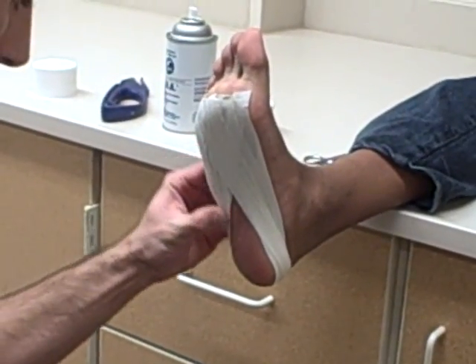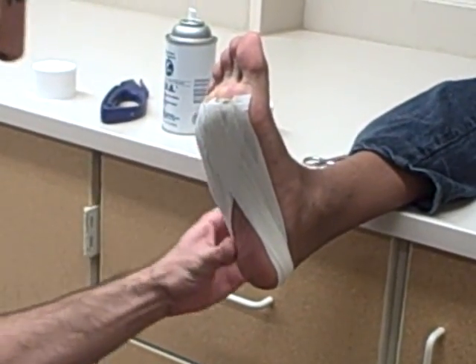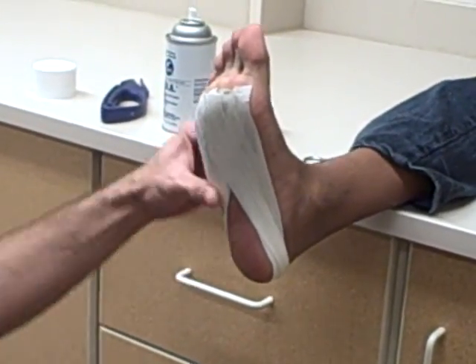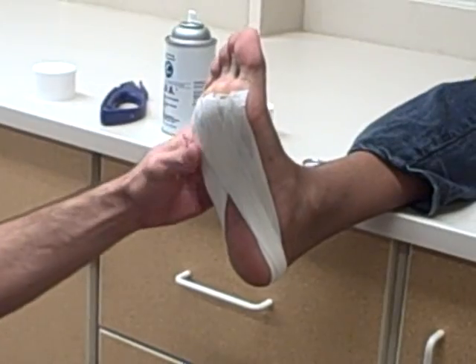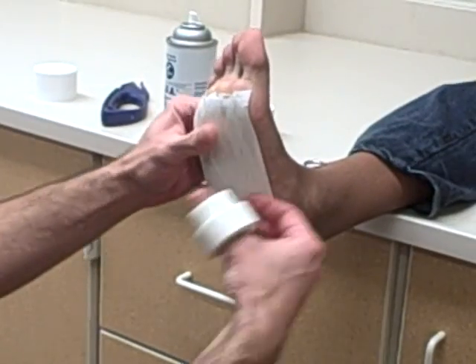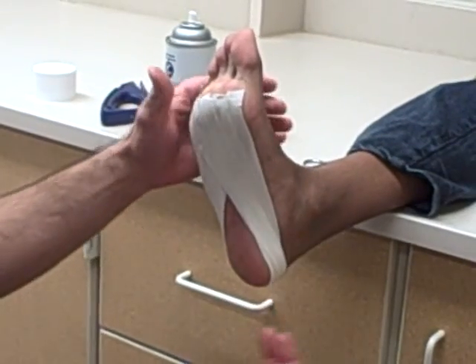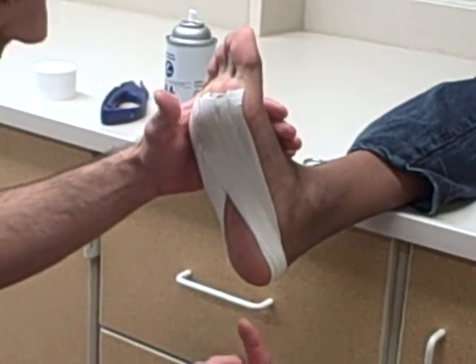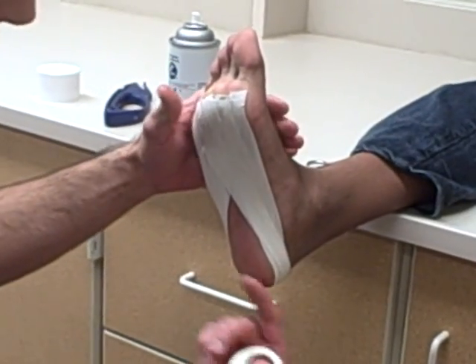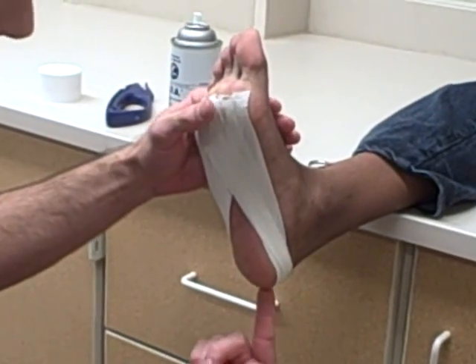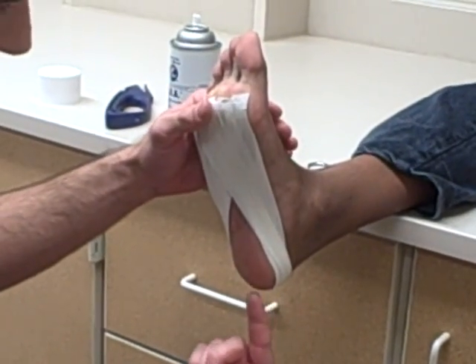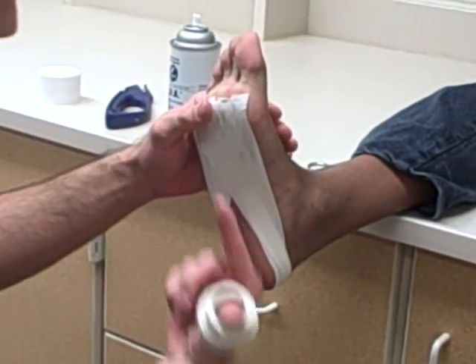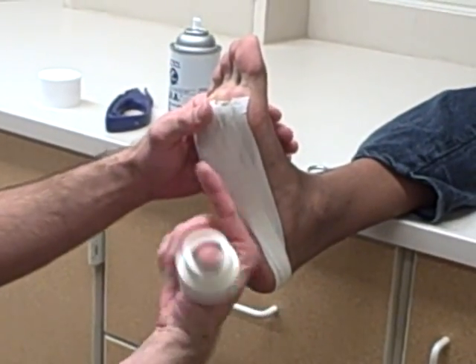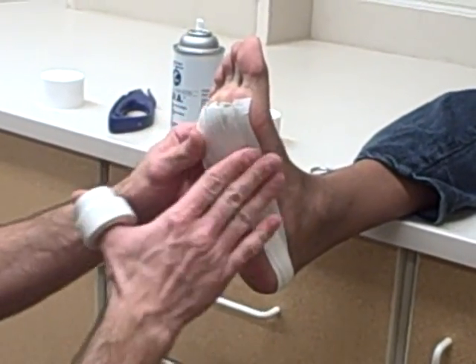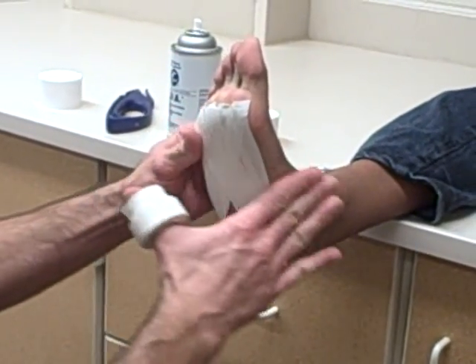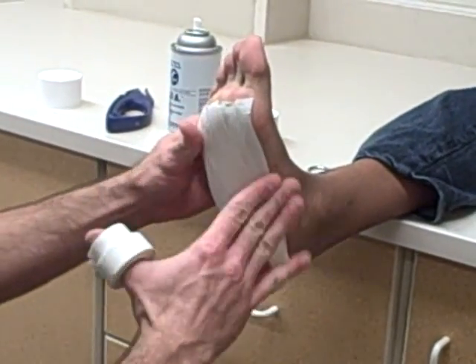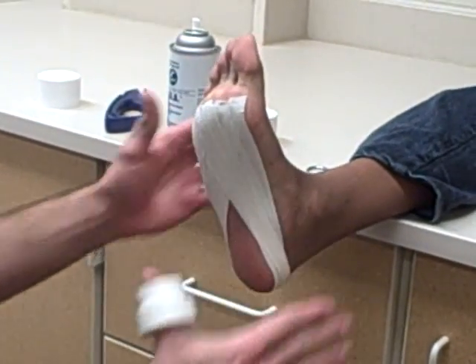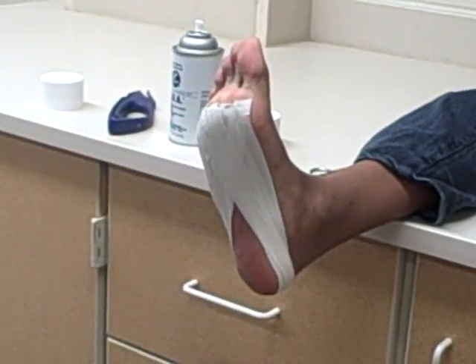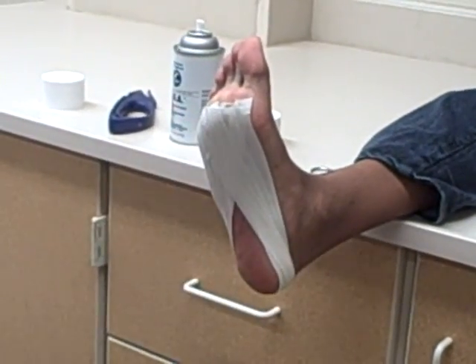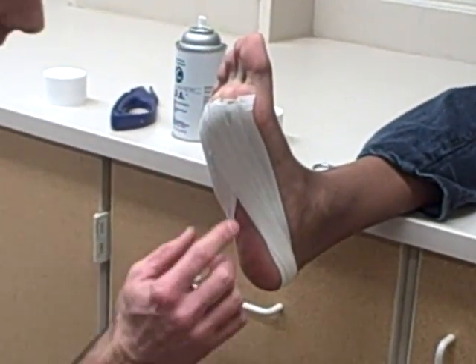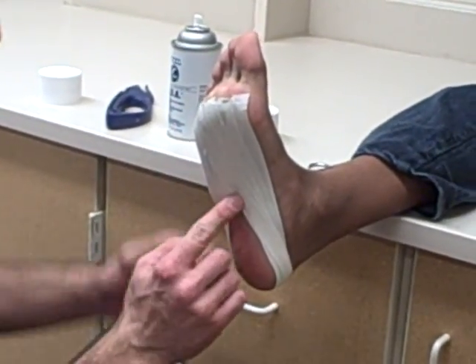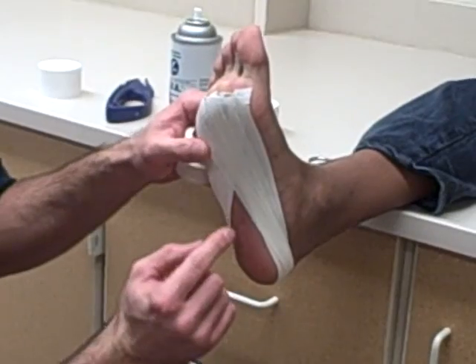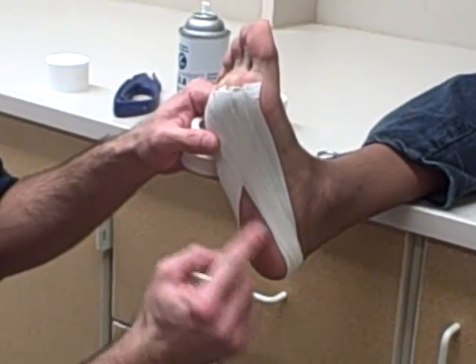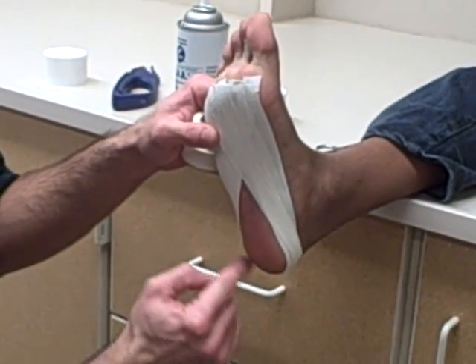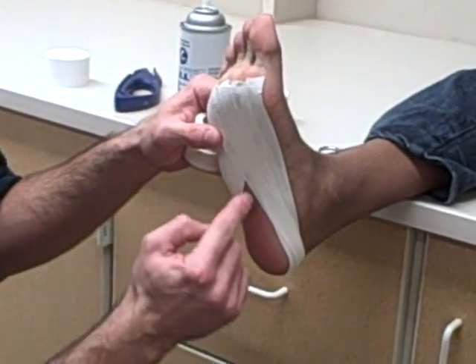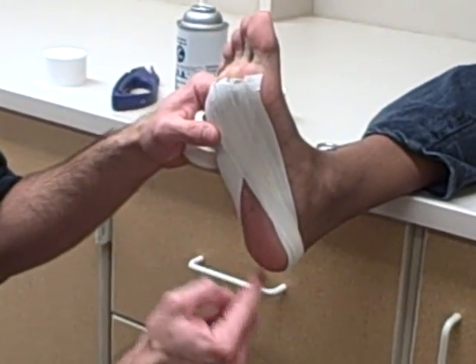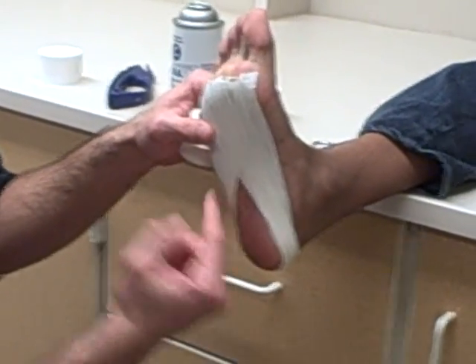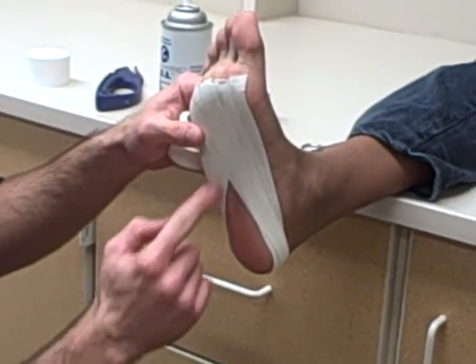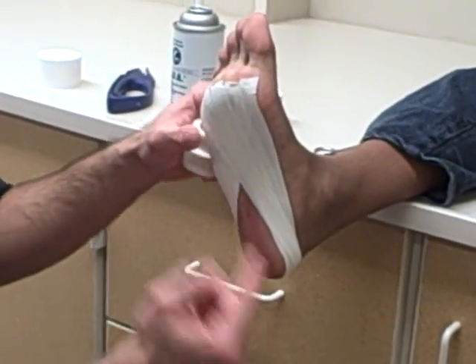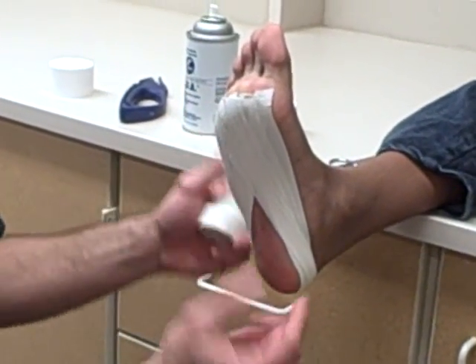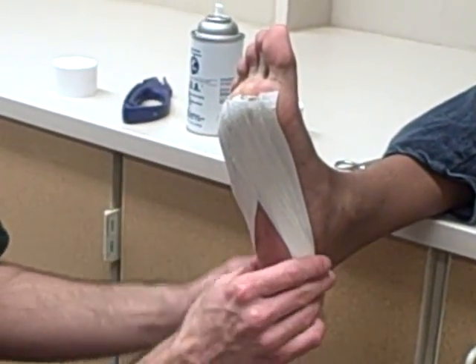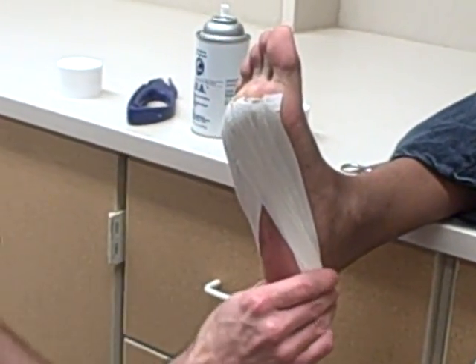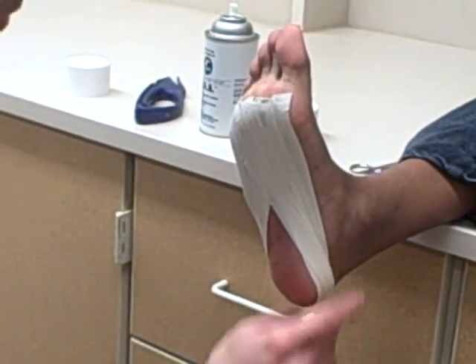What we've done now is we've pulled the calcaneus — the heel bone — up. And you can see where it gets its name: teardrop. Because the foot now looks like a teardrop as it comes below.